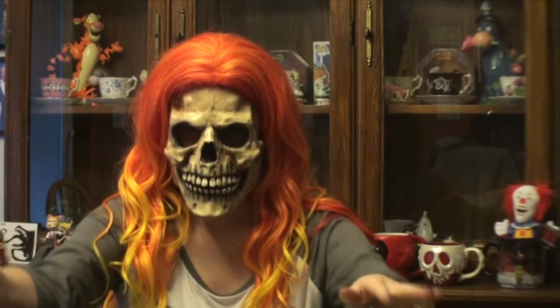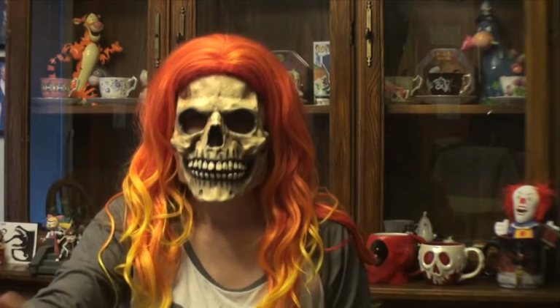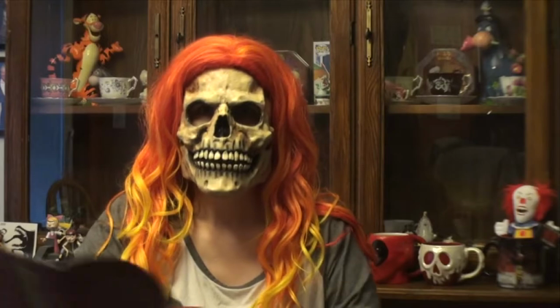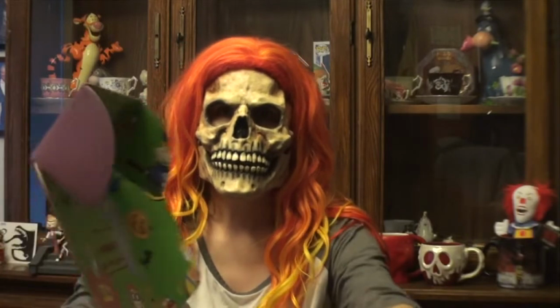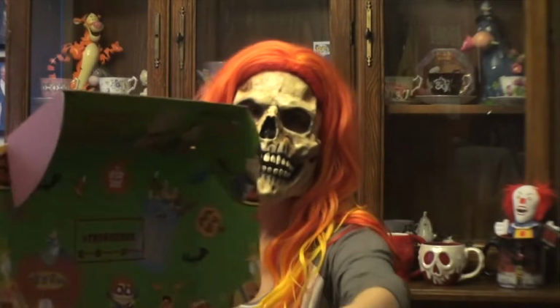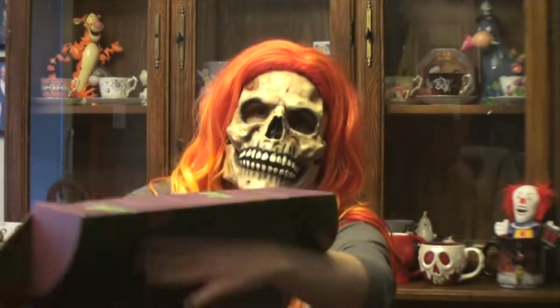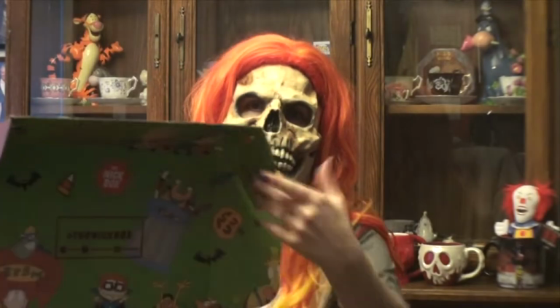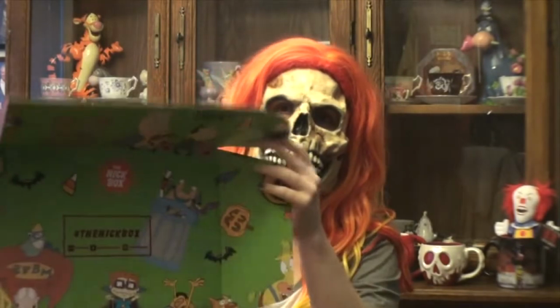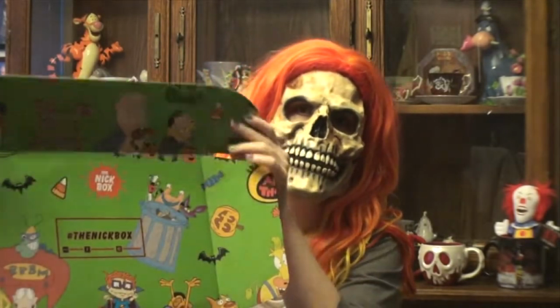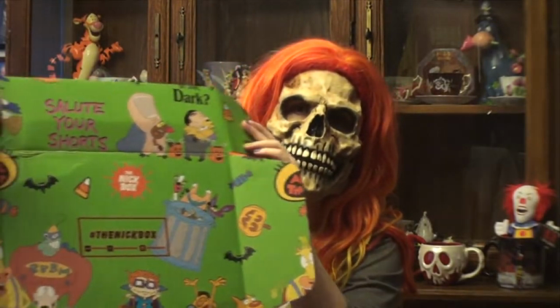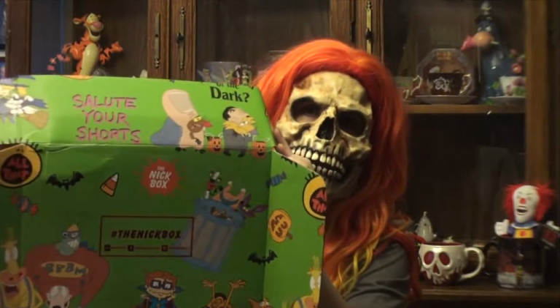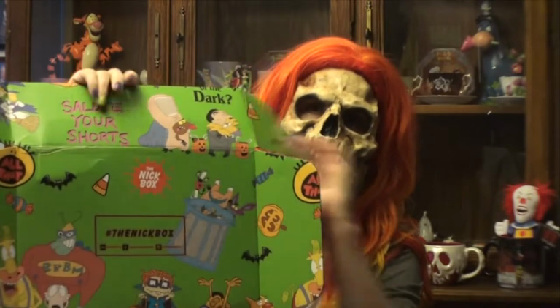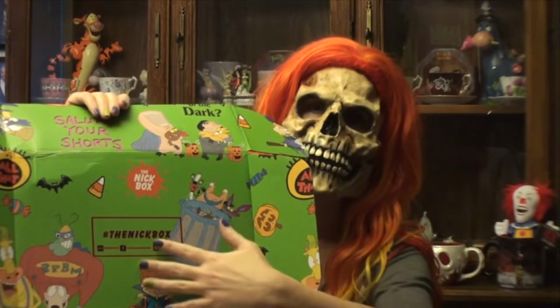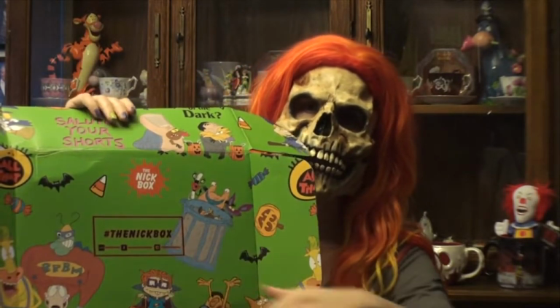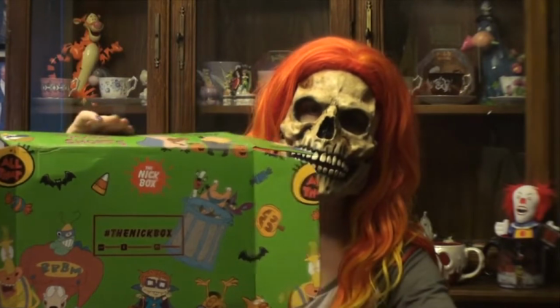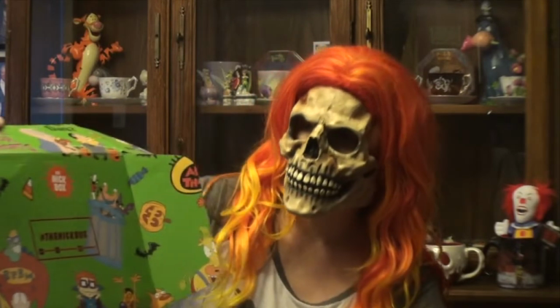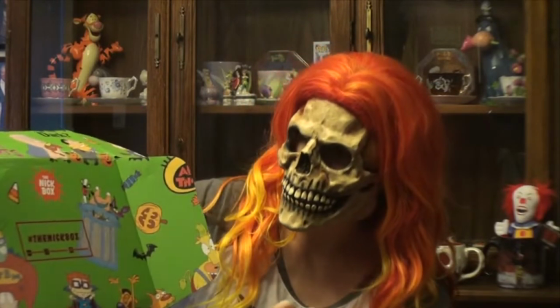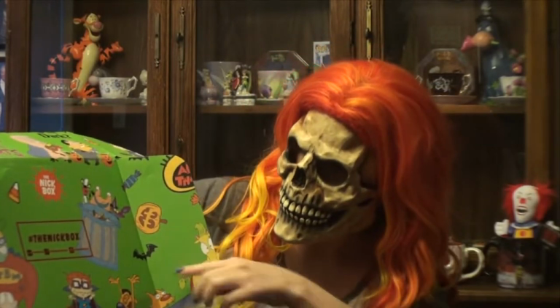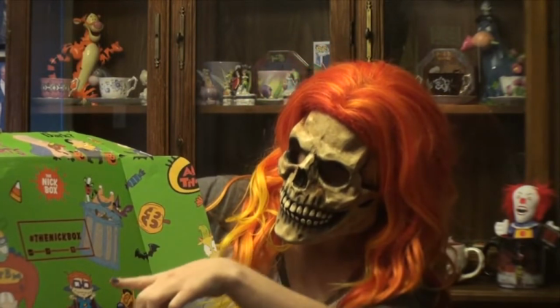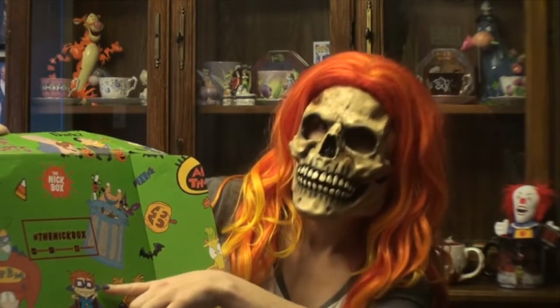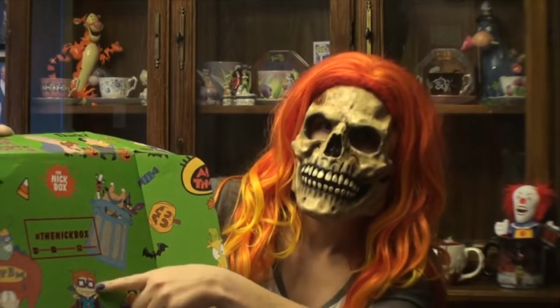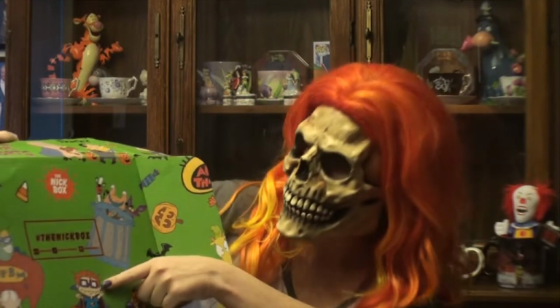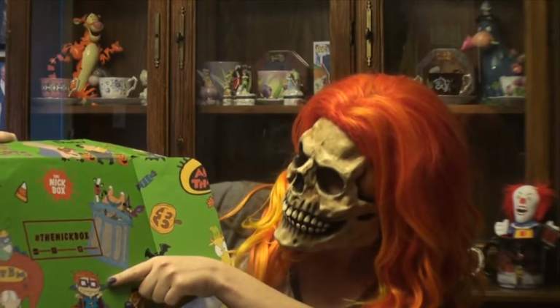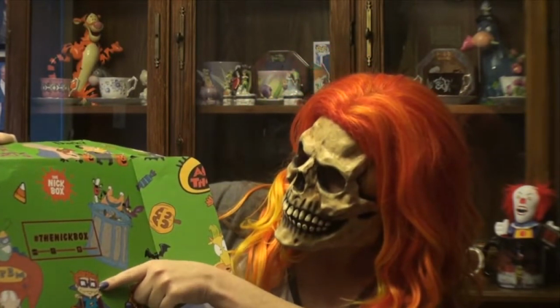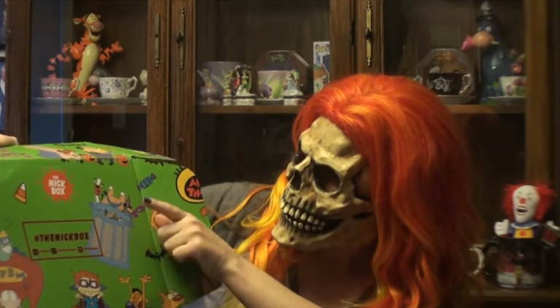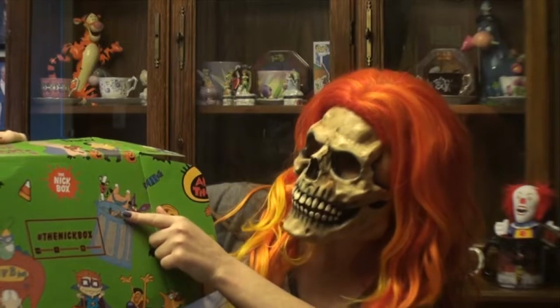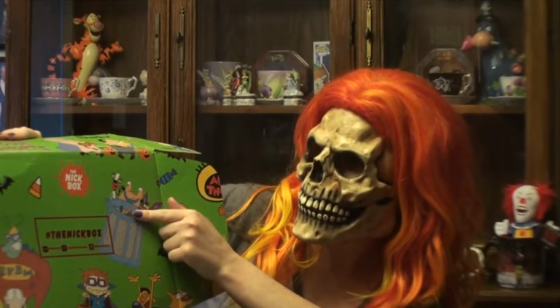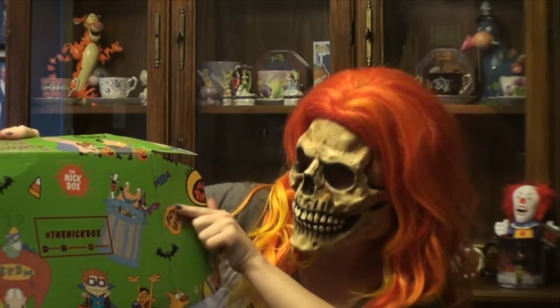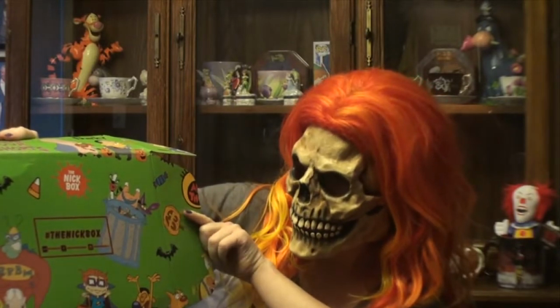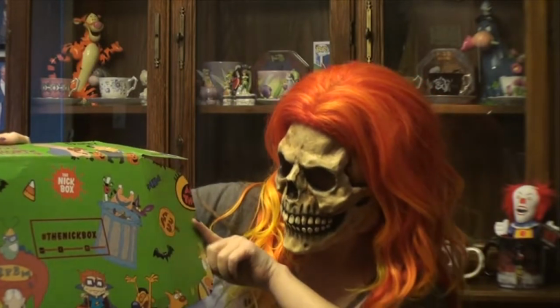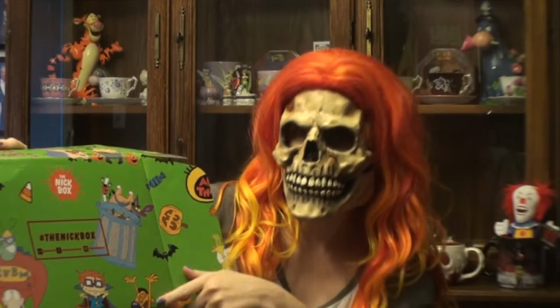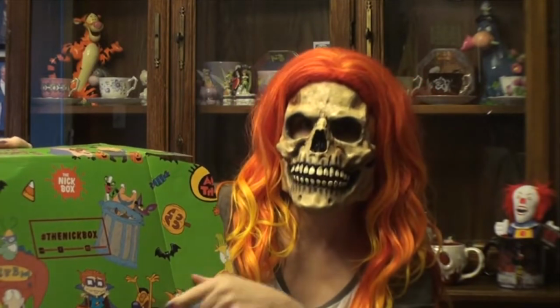So you can see inside, they have the background here. You have your Rugrats, Chucky Bear, Real Monsters, CatDog.